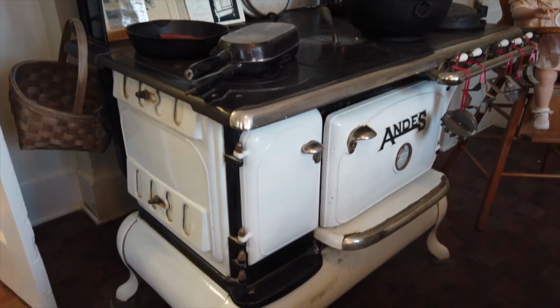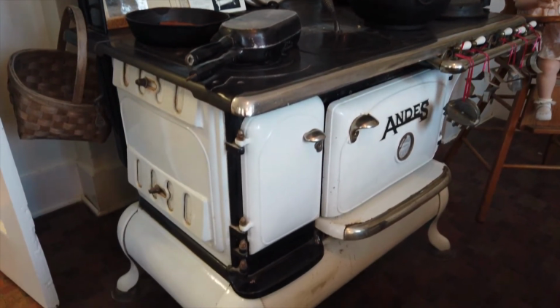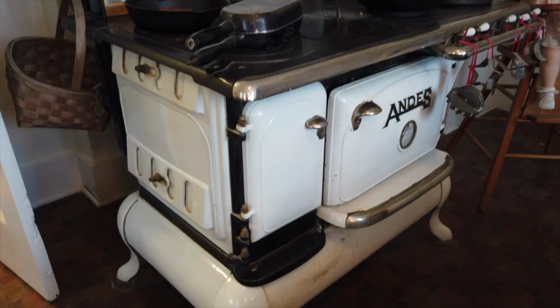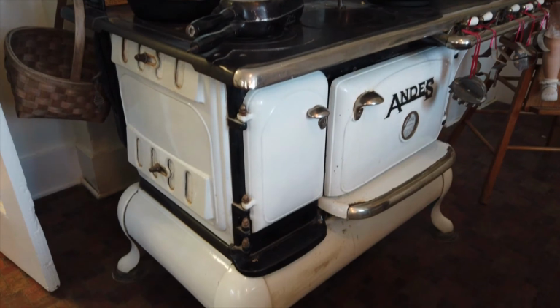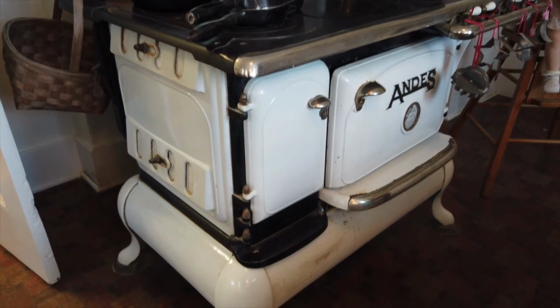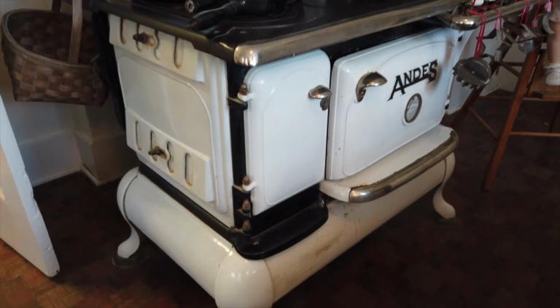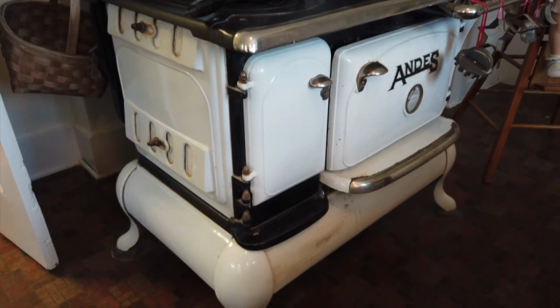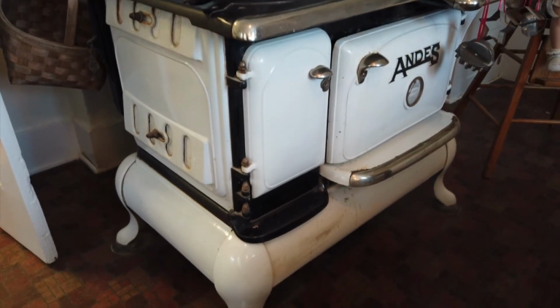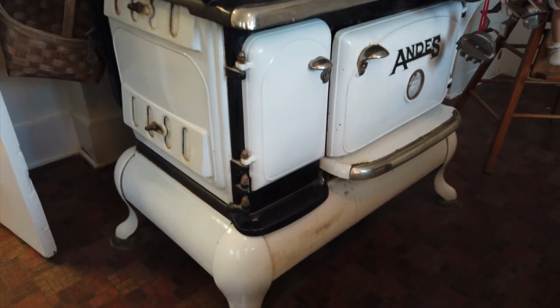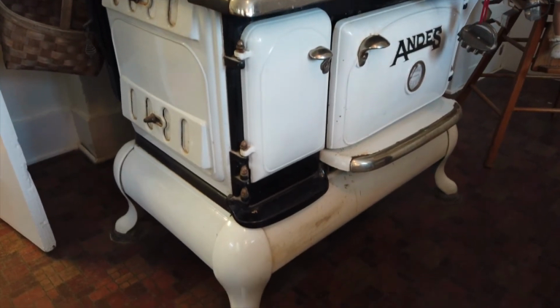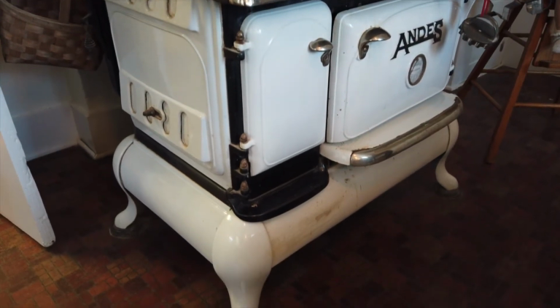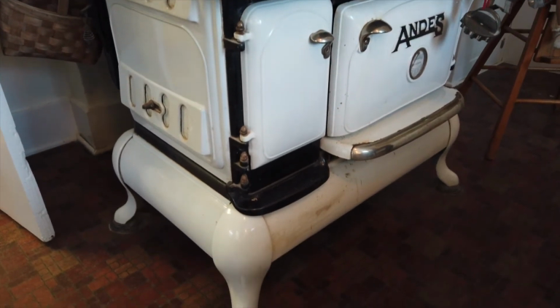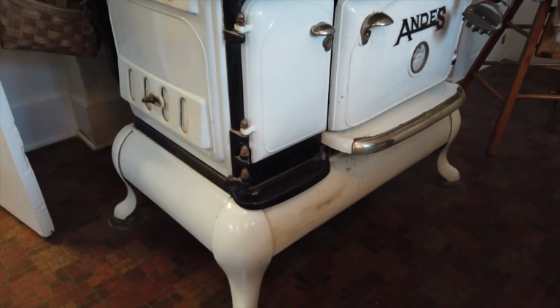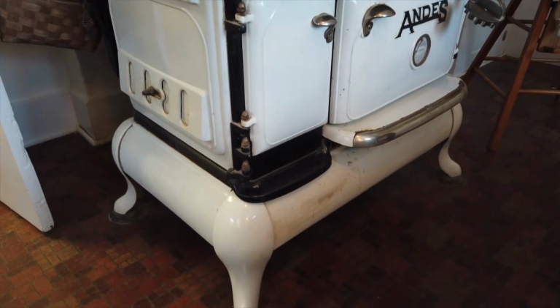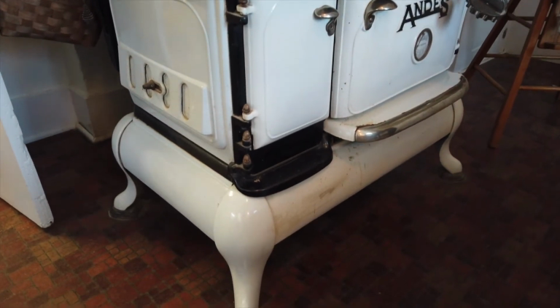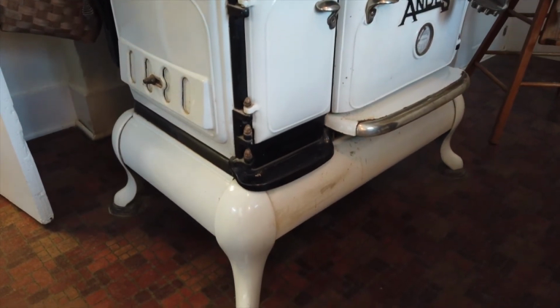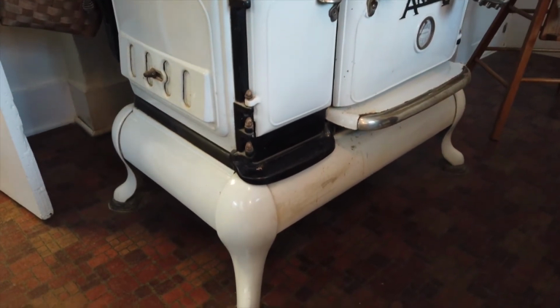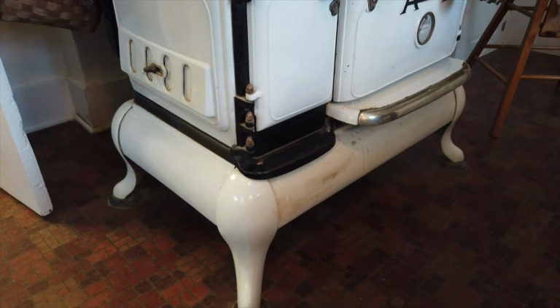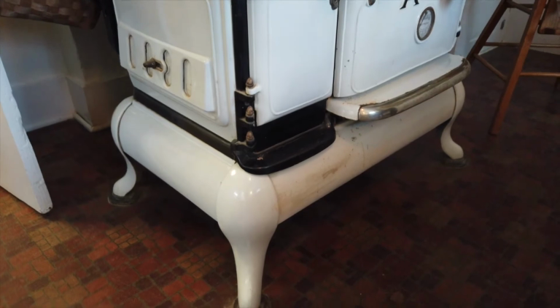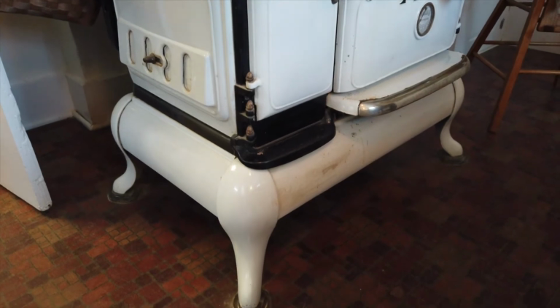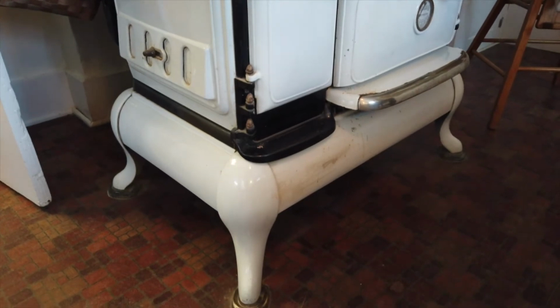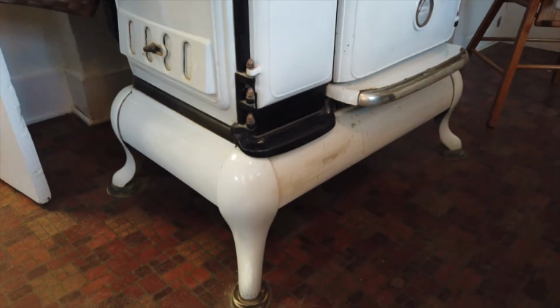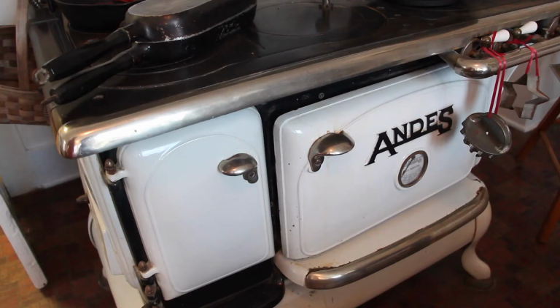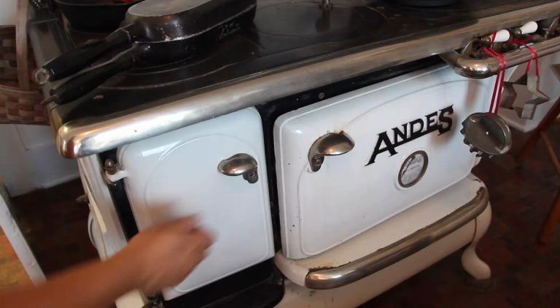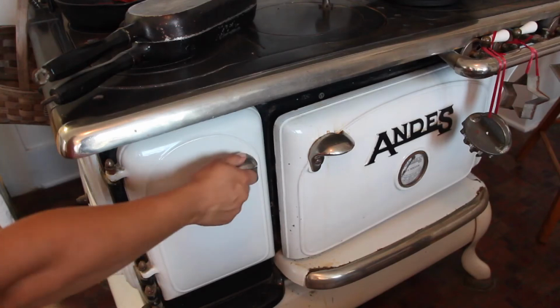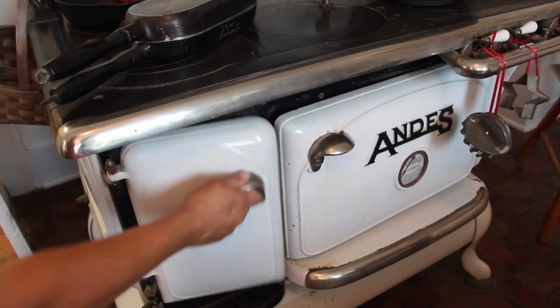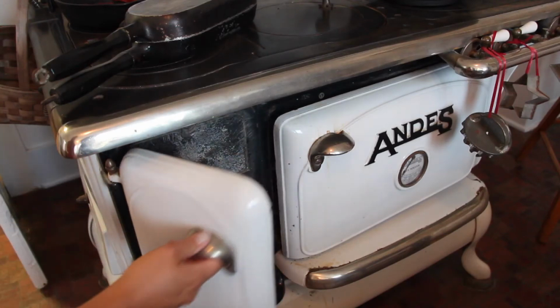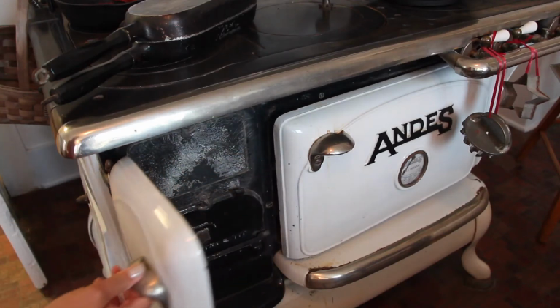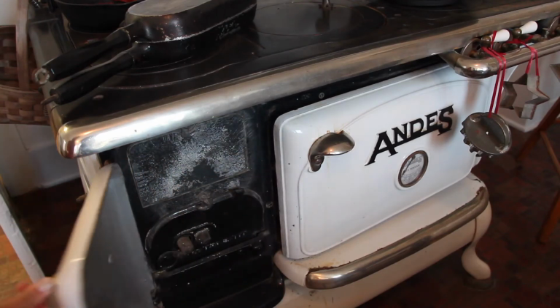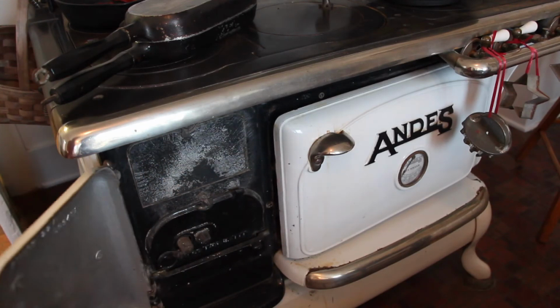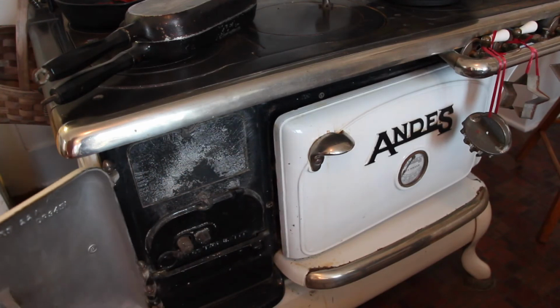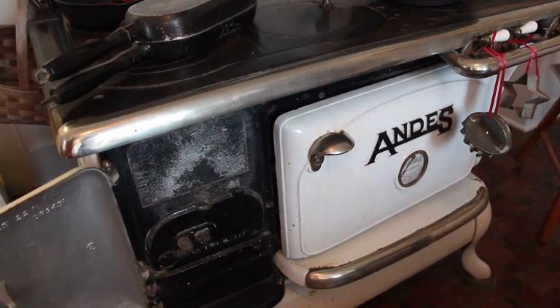This stove was used up until the last Mrs. Pratt moved out to live with her sister in the 1970s. The stove features griddles or lids that could be removed in order to obtain more heat and warmth in the kitchen.